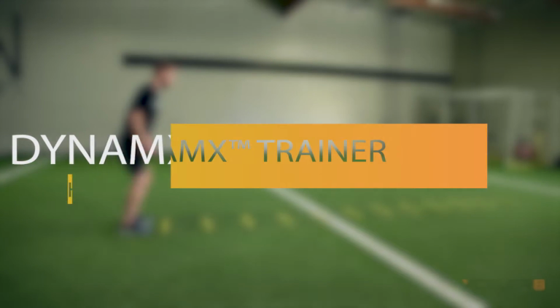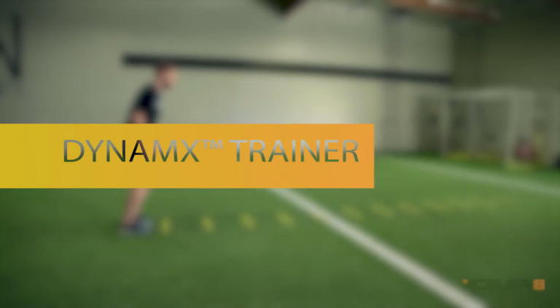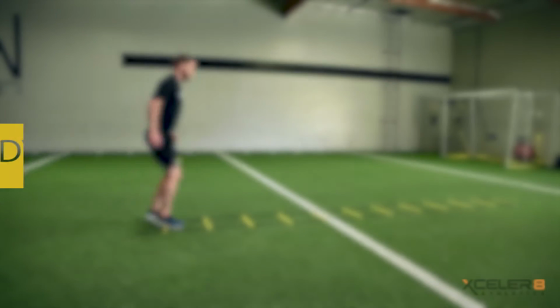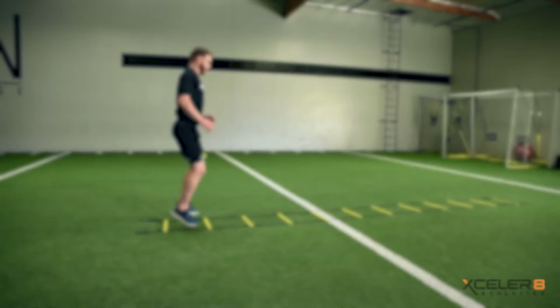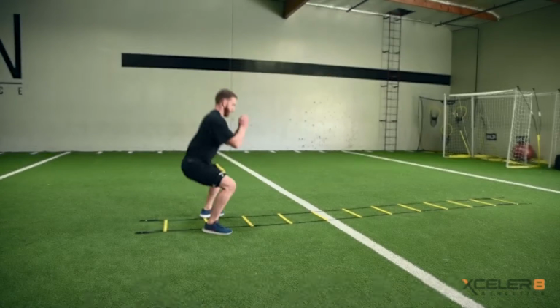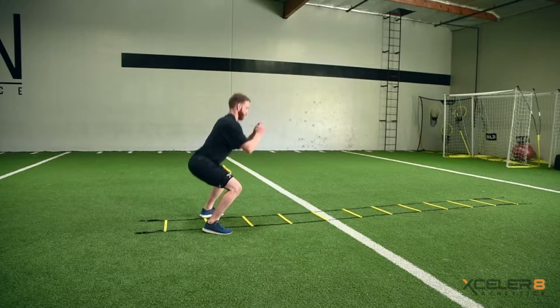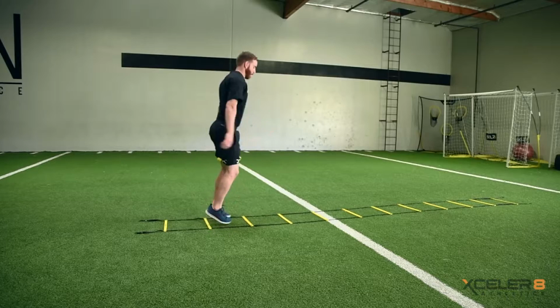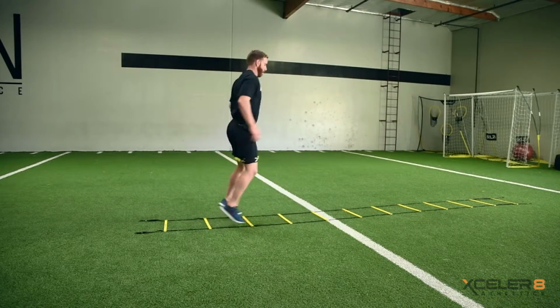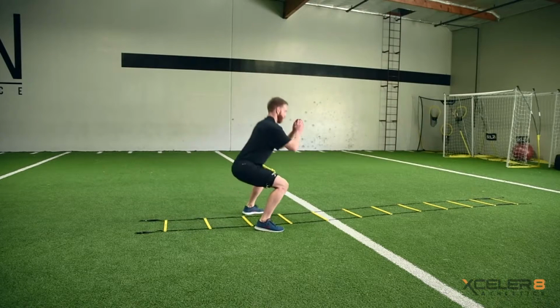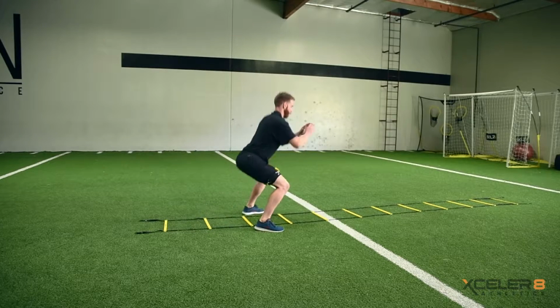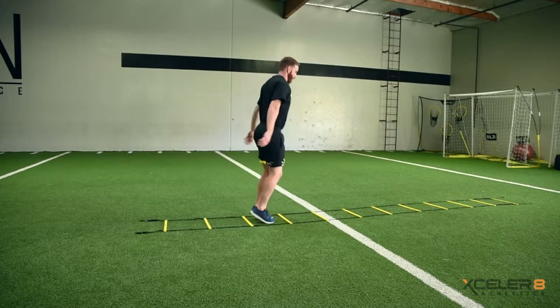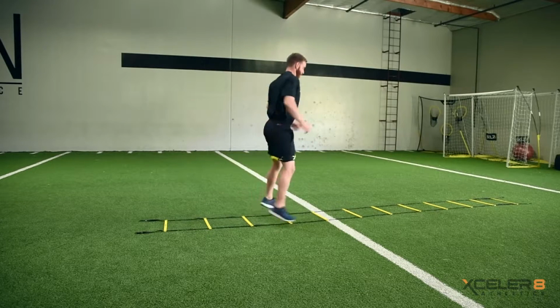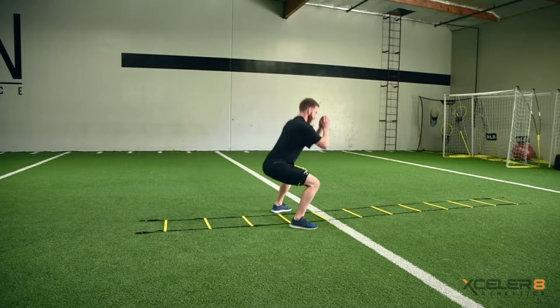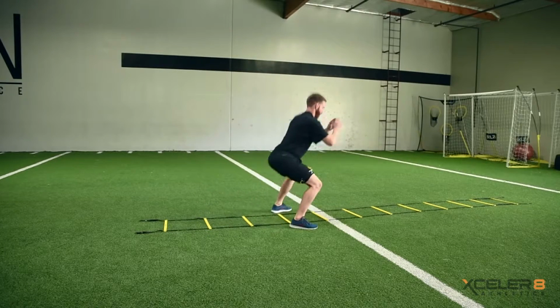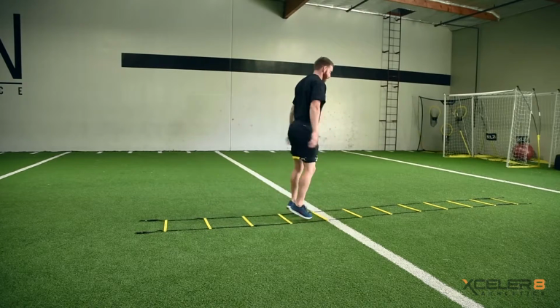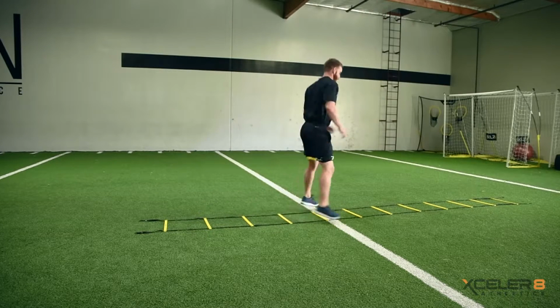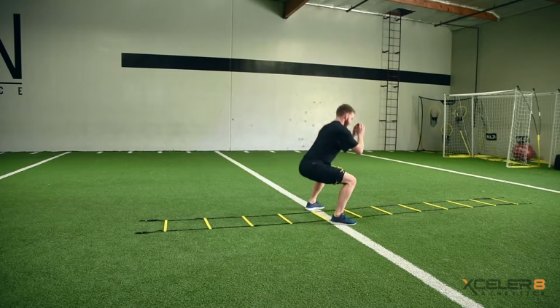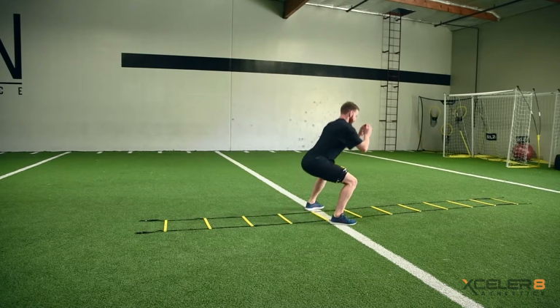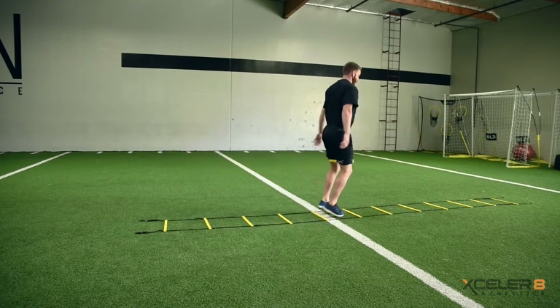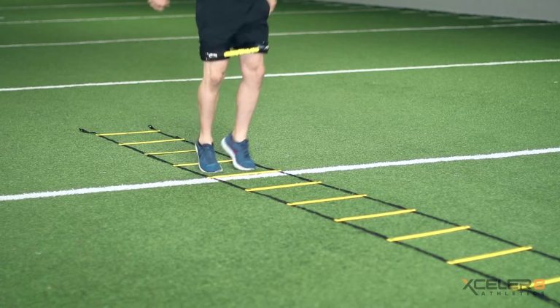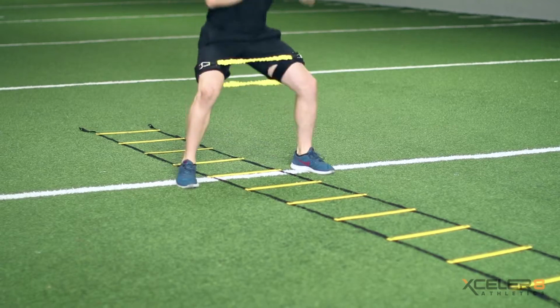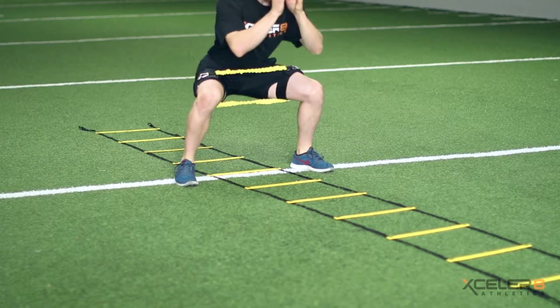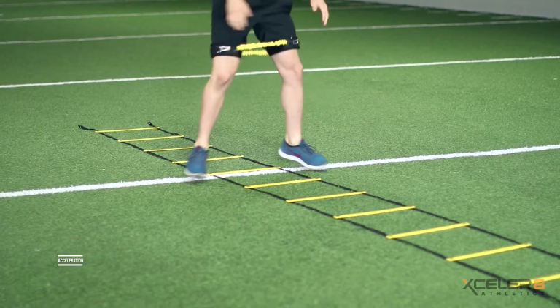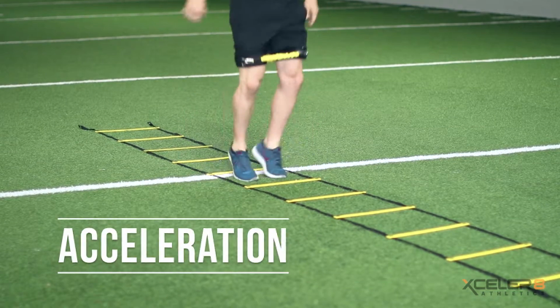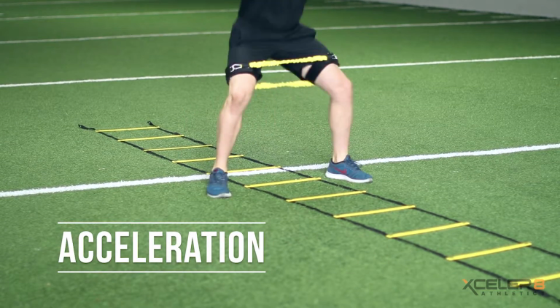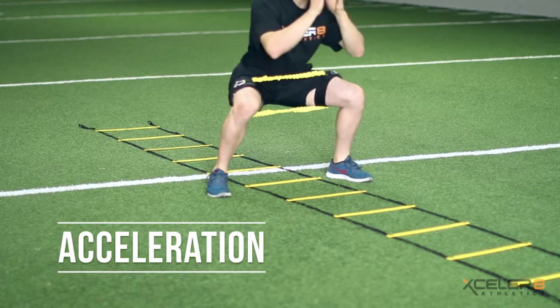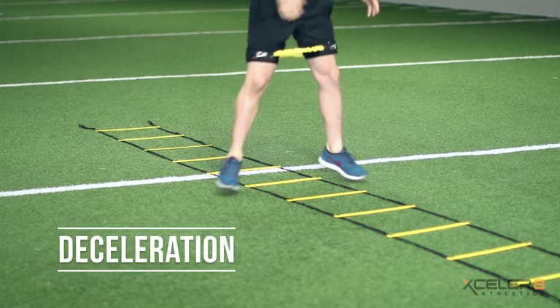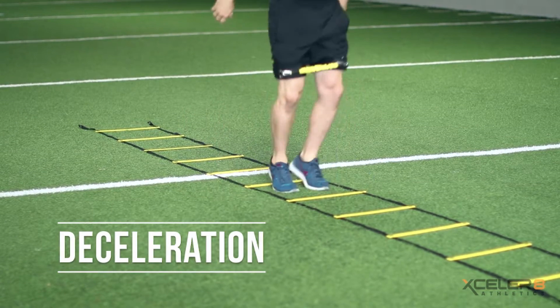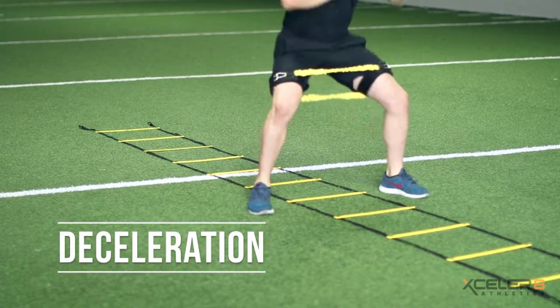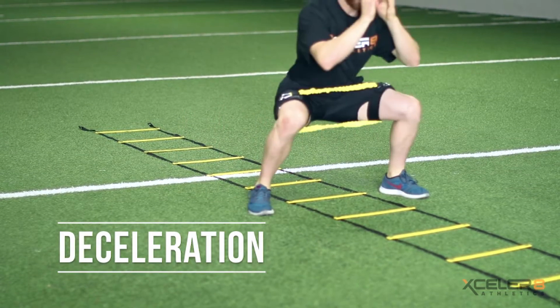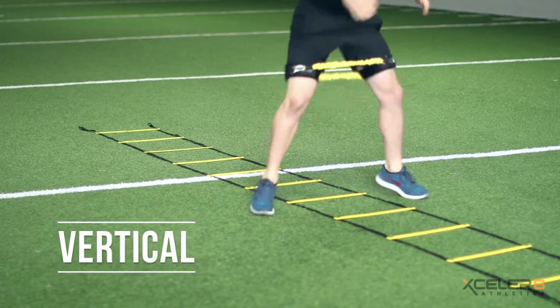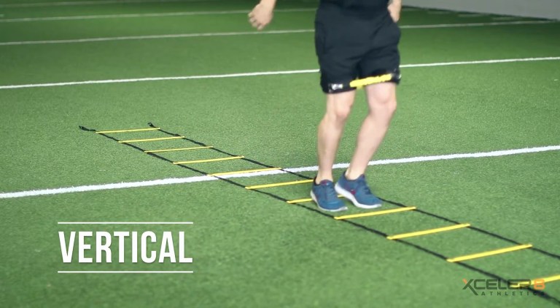With the added resistance from the Dynamics Trainer, this modified hopscotch ladder drill will provide even greater enhancements in areas such as acceleration, deceleration, and jumping ability.